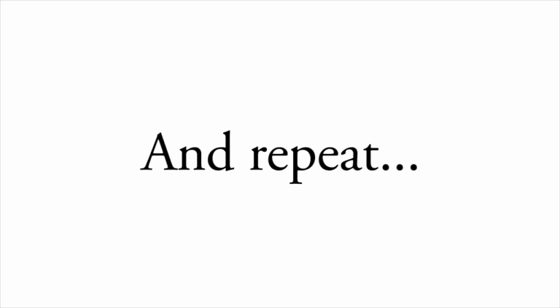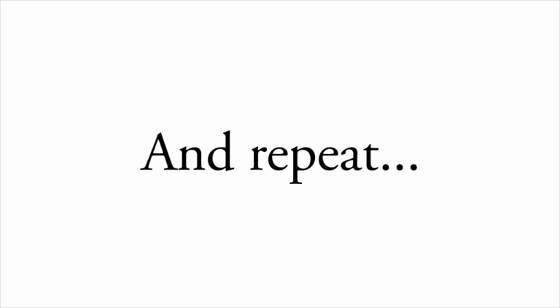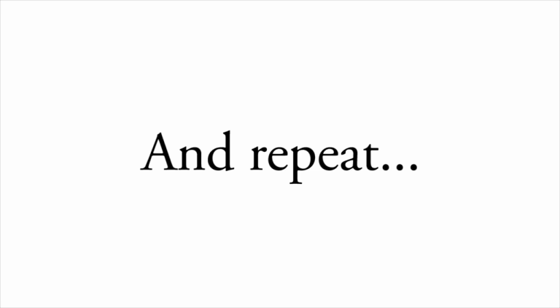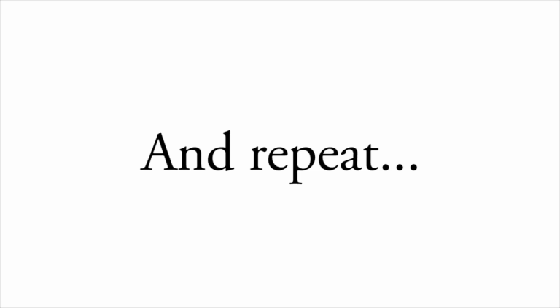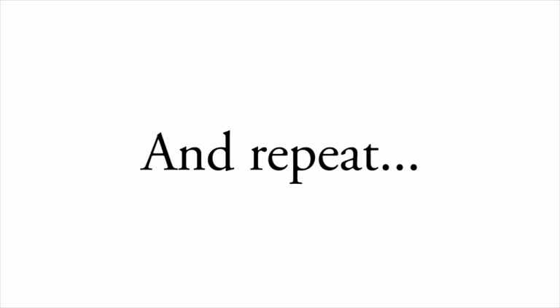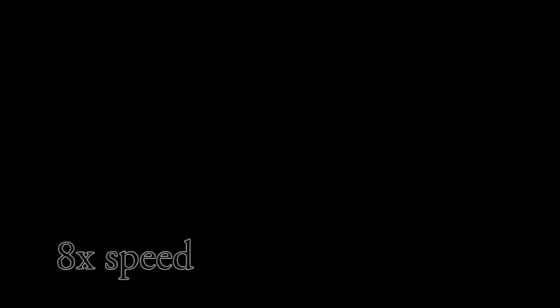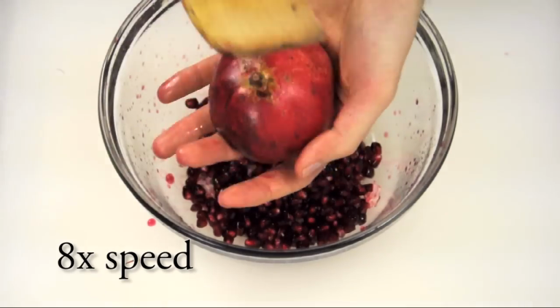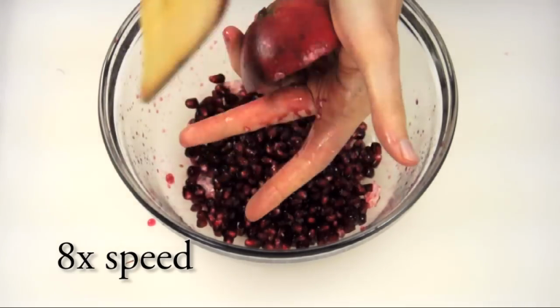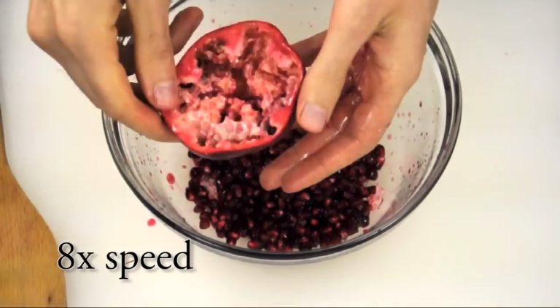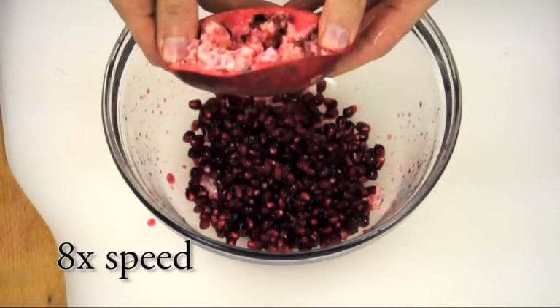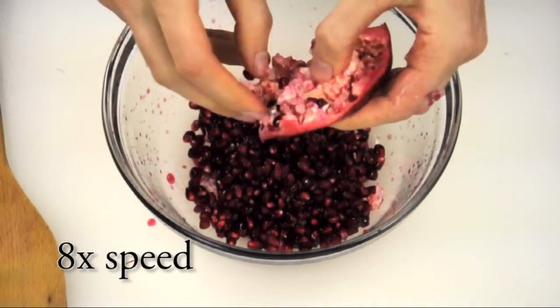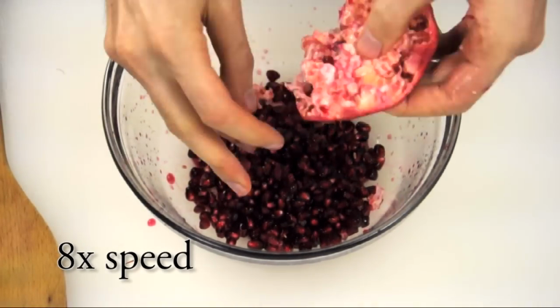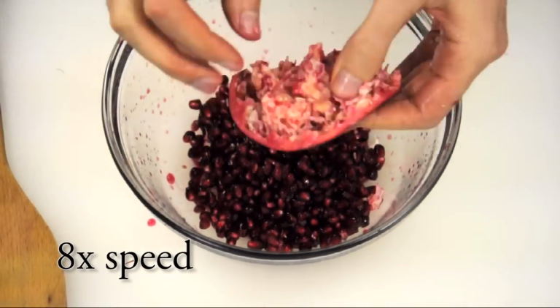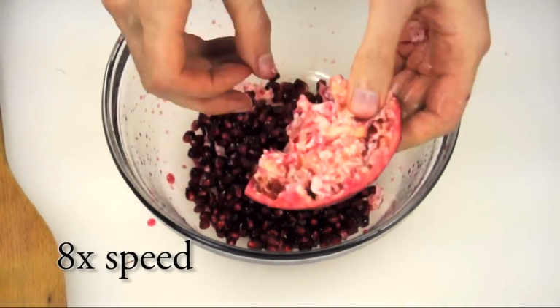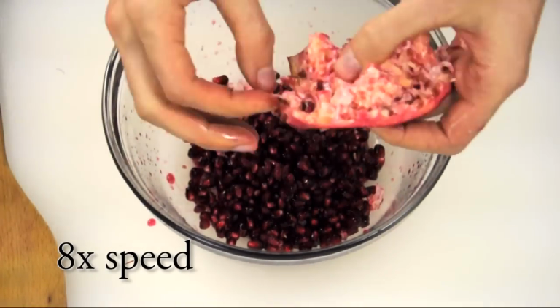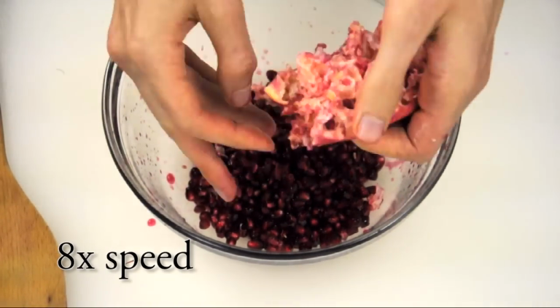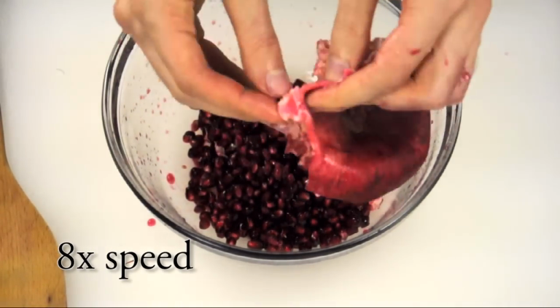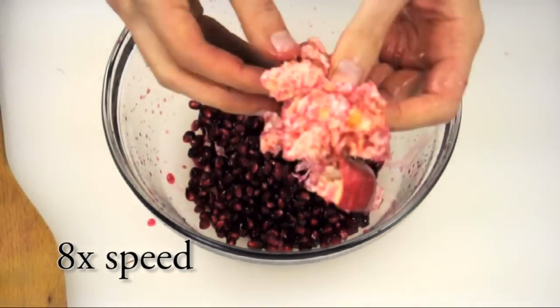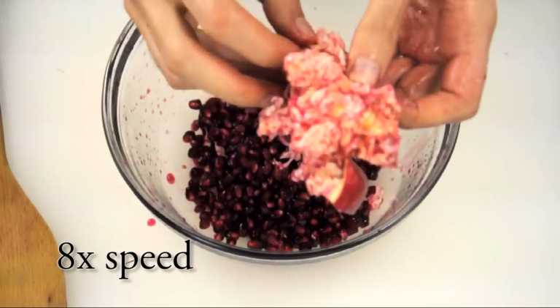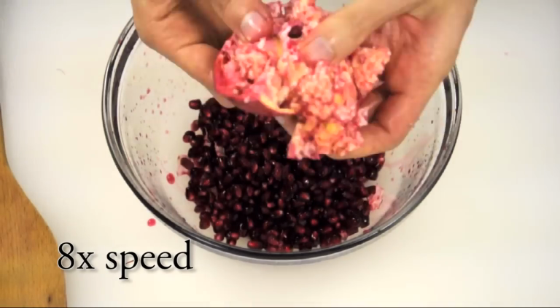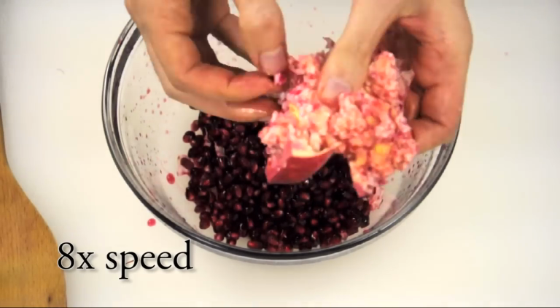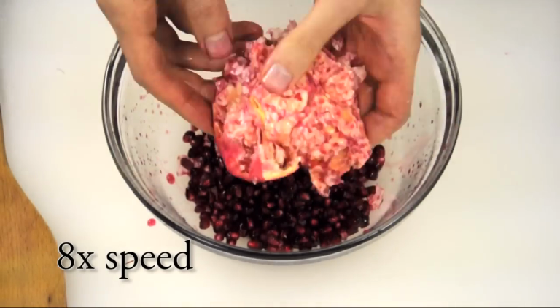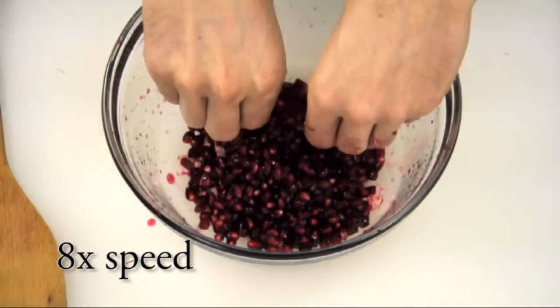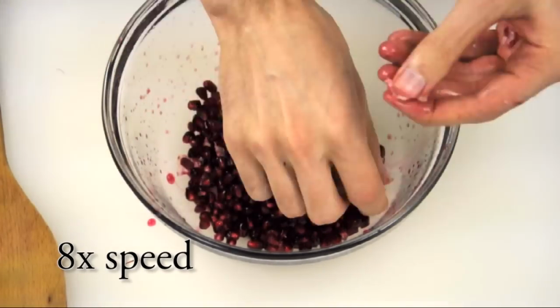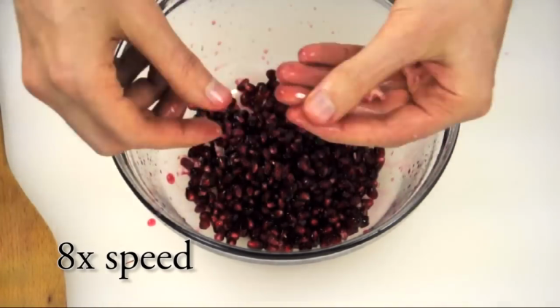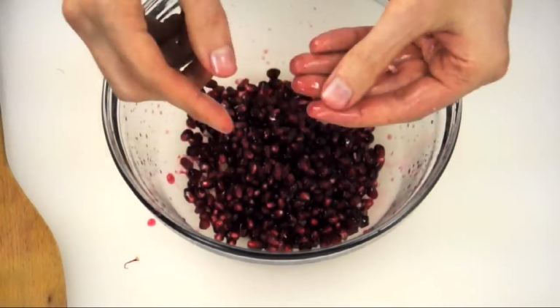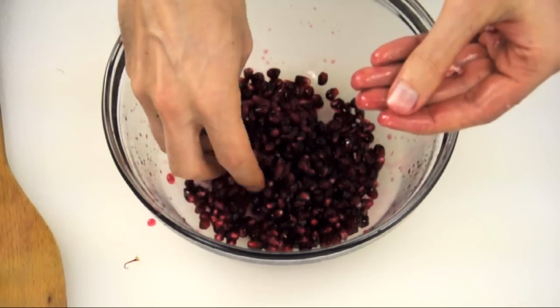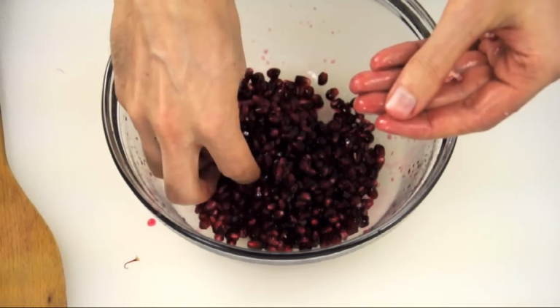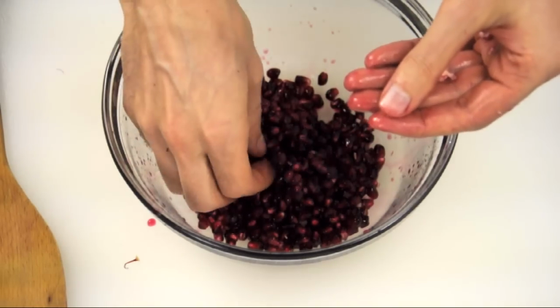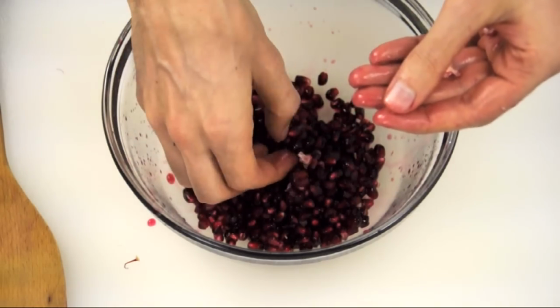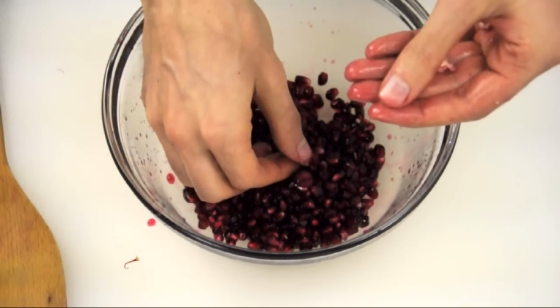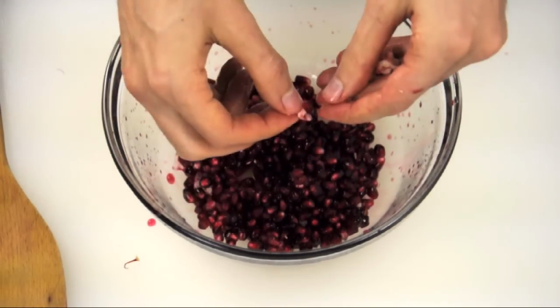Now repeat with the other half. Finally, pick out any stray white pieces.